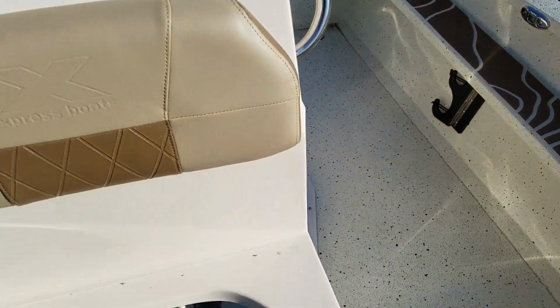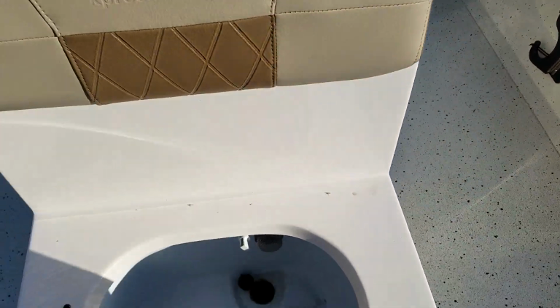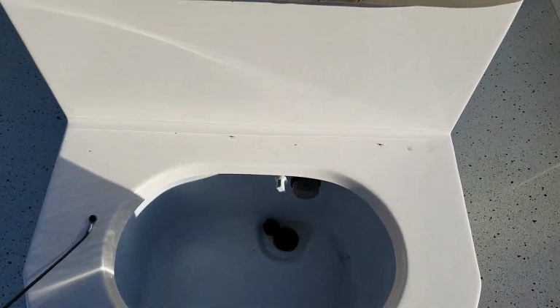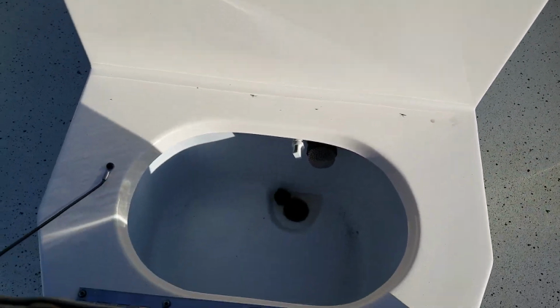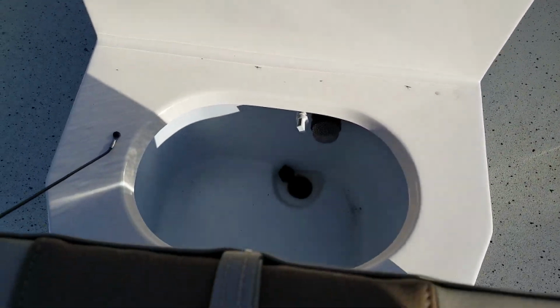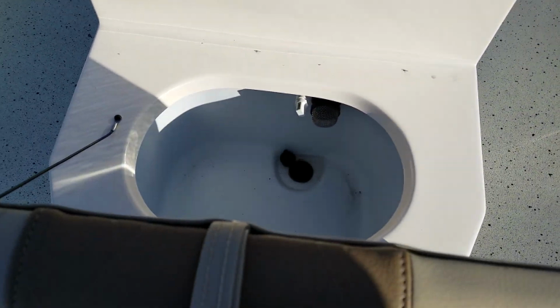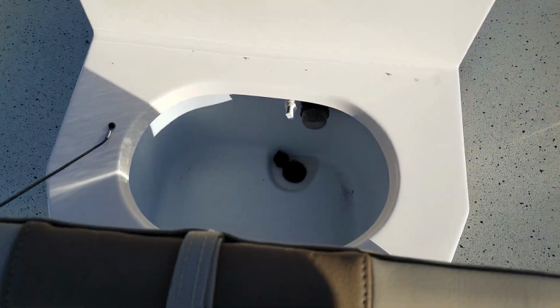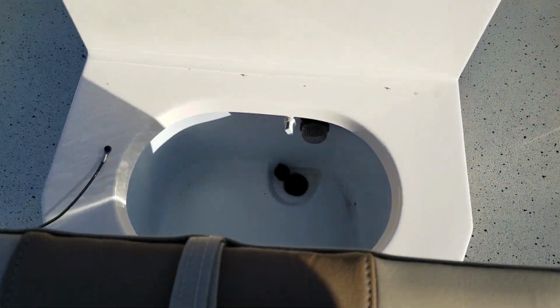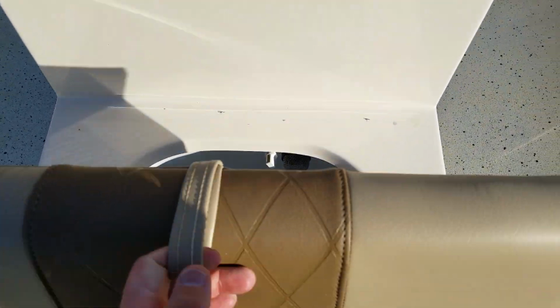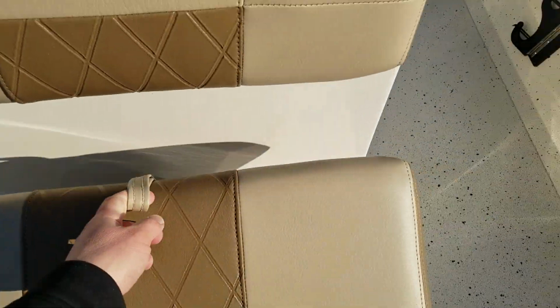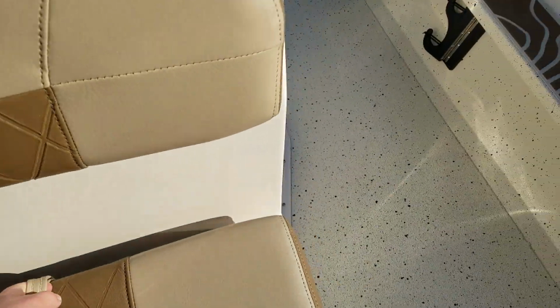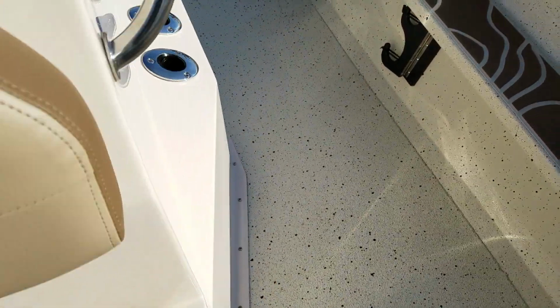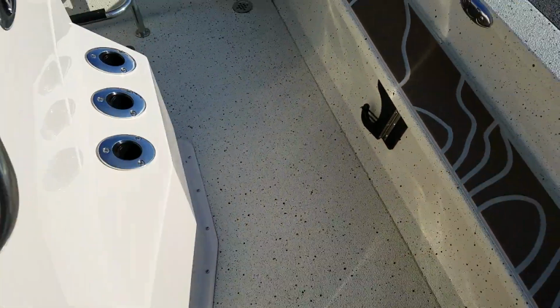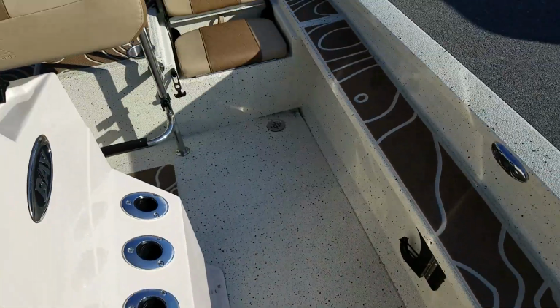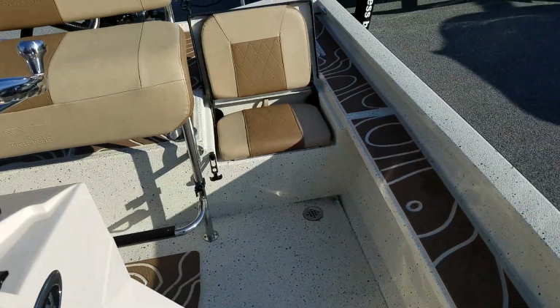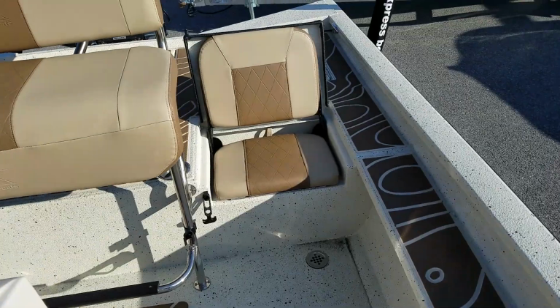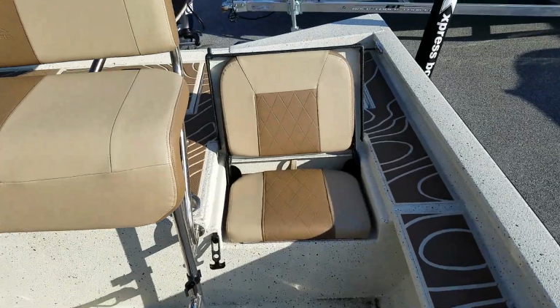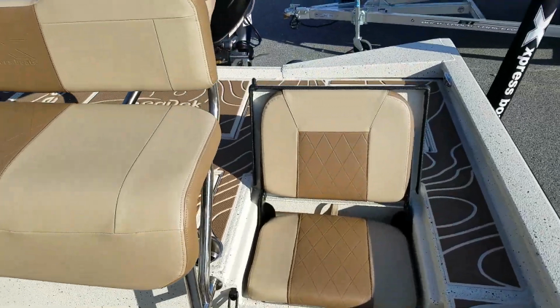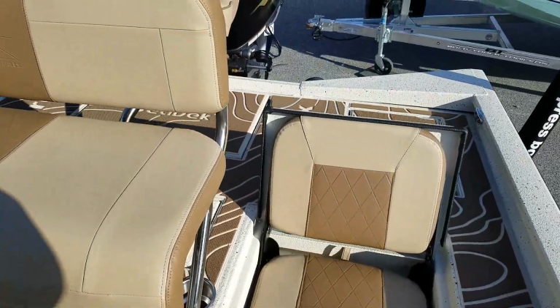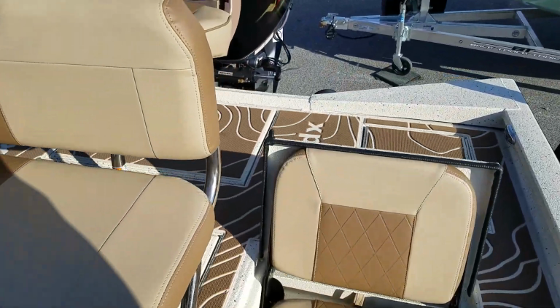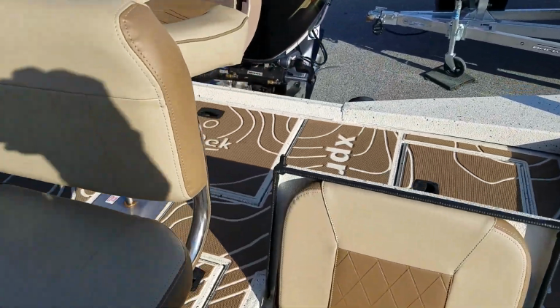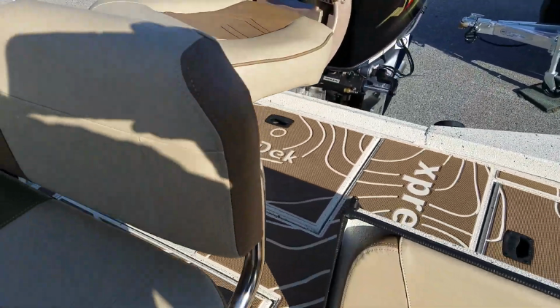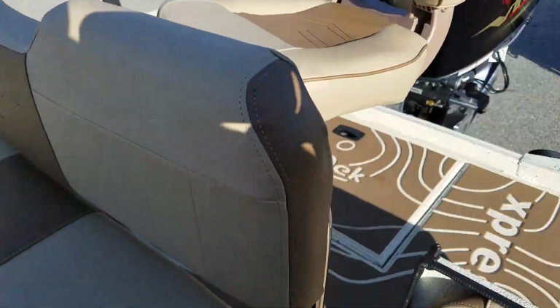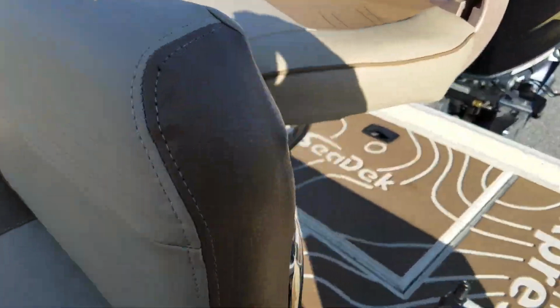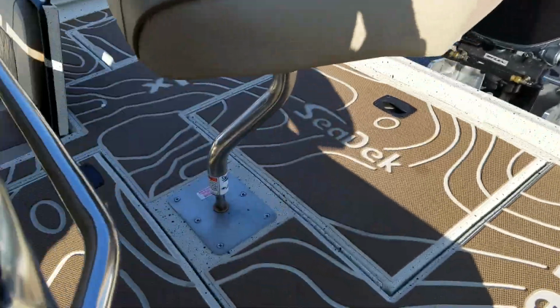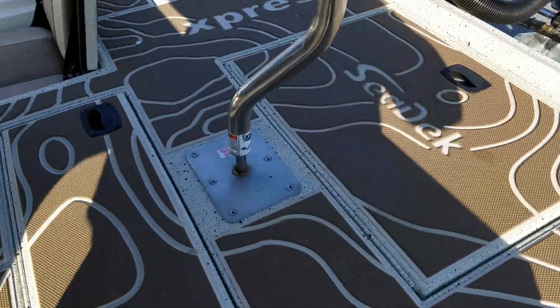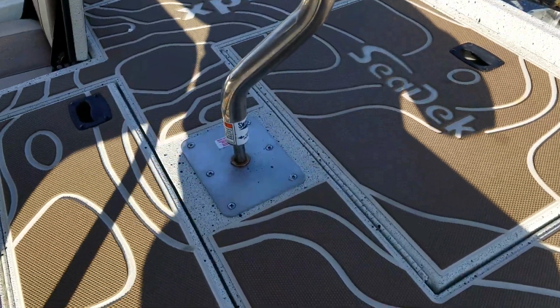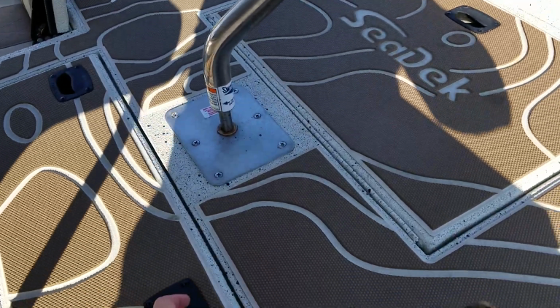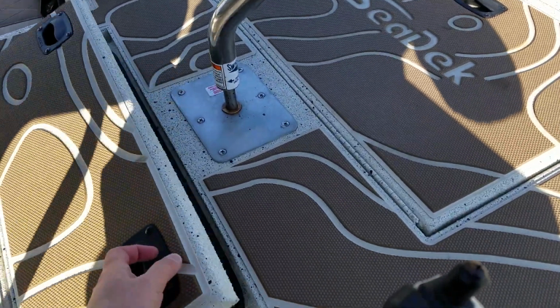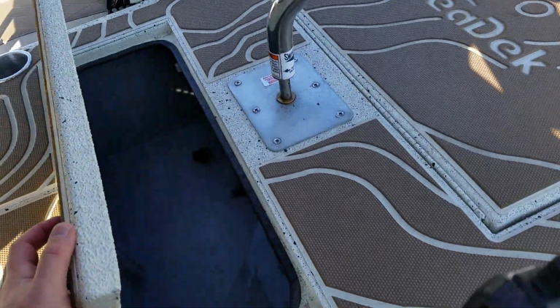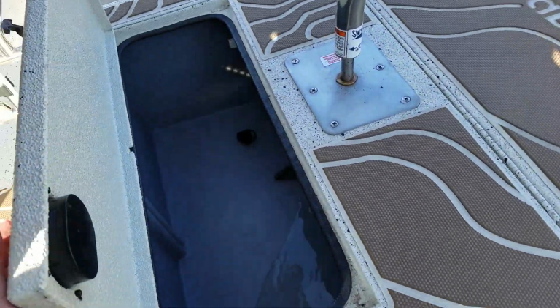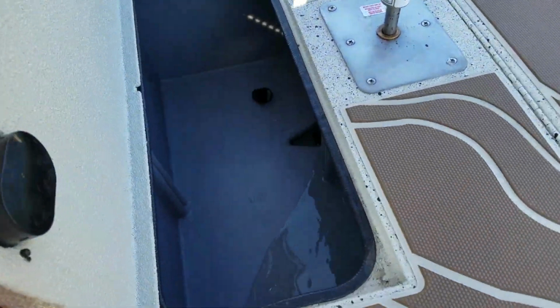Aerated live well here in the console, and also back behind the leaning post is a second live well.